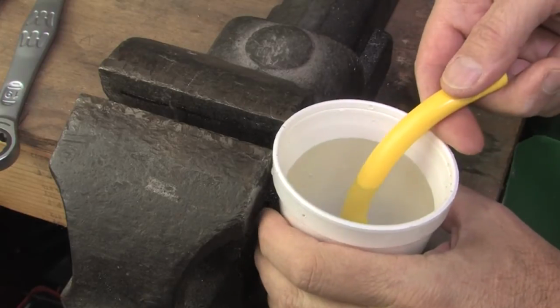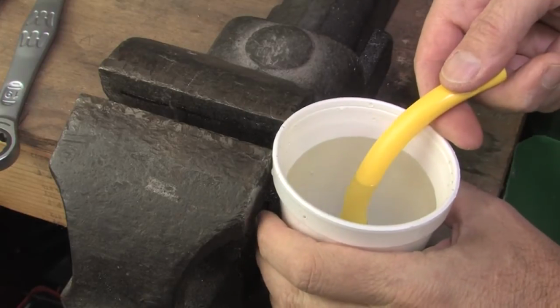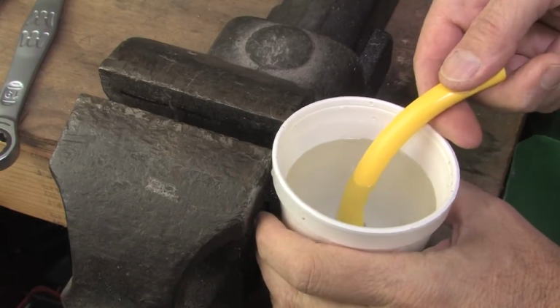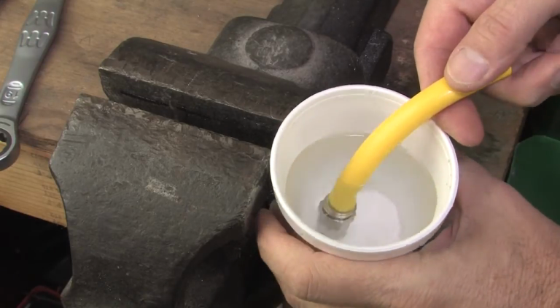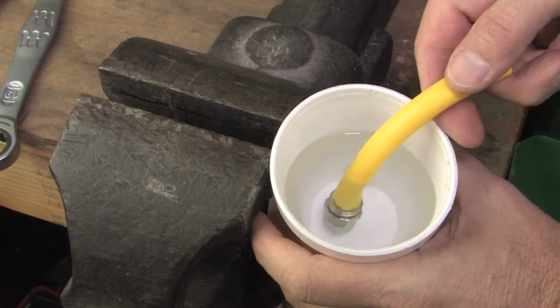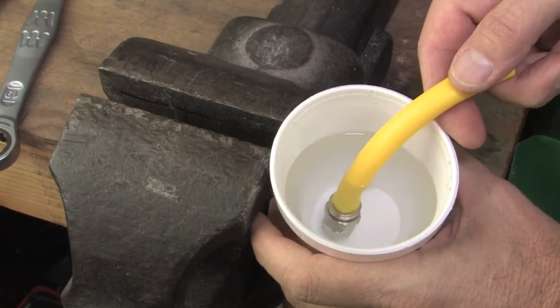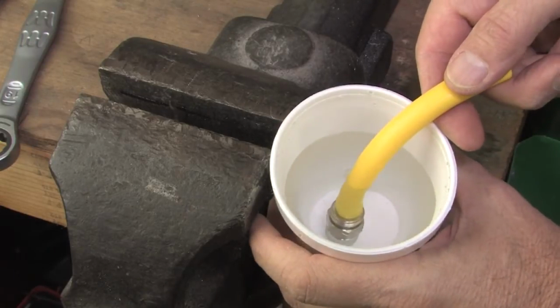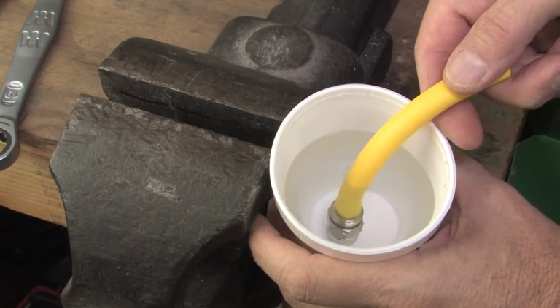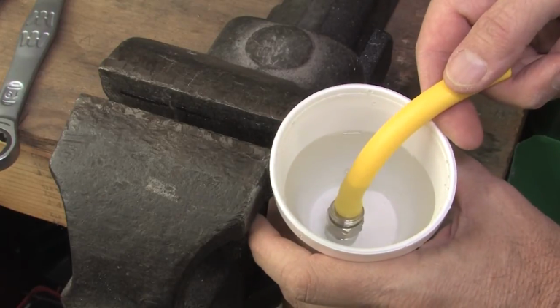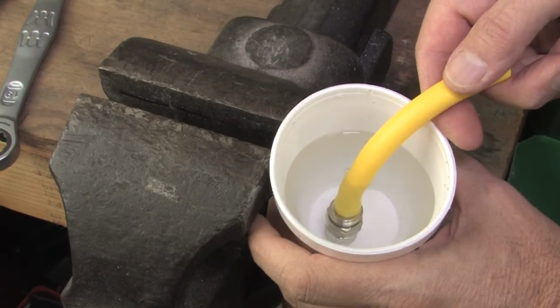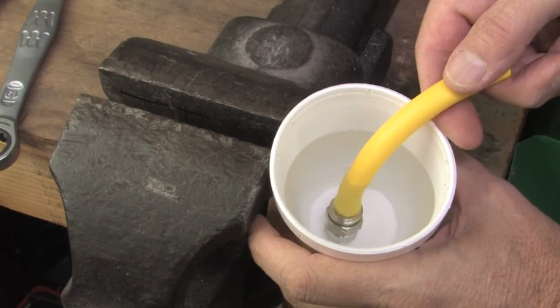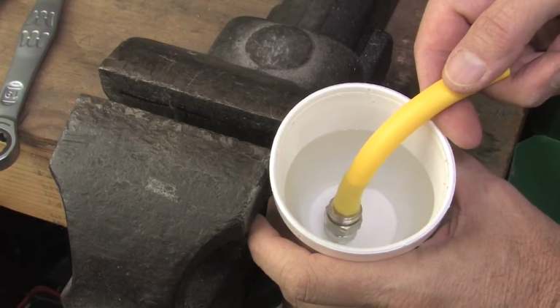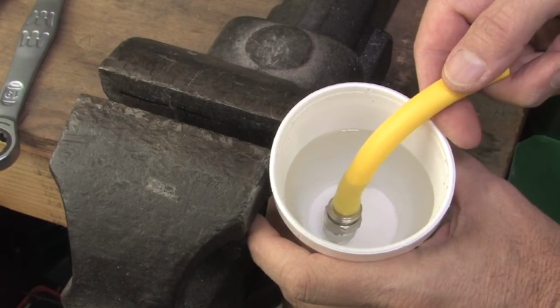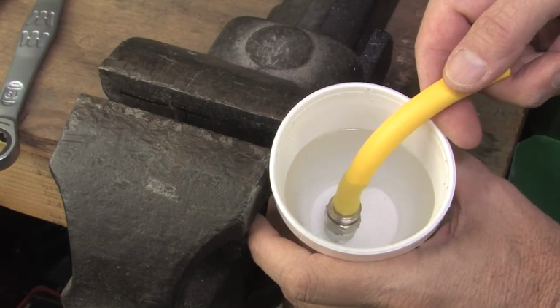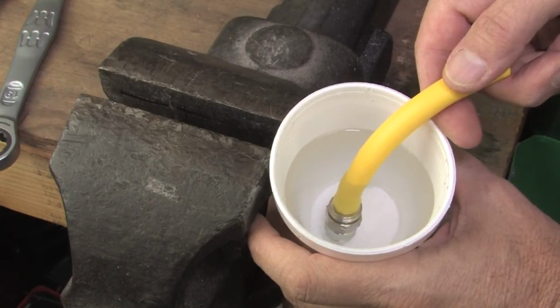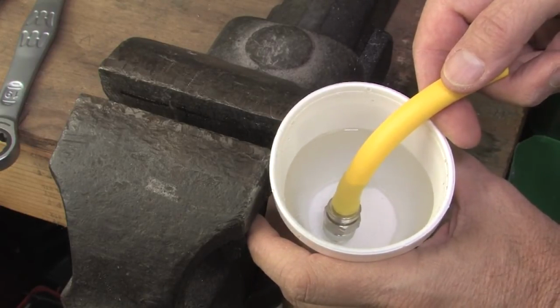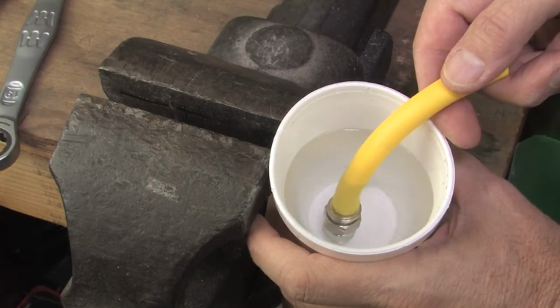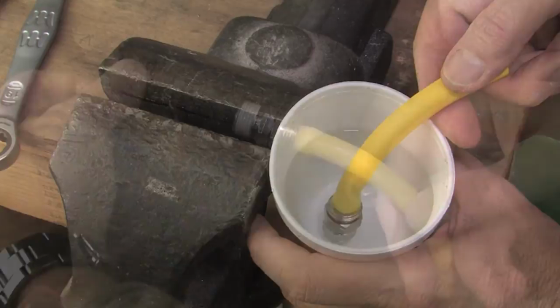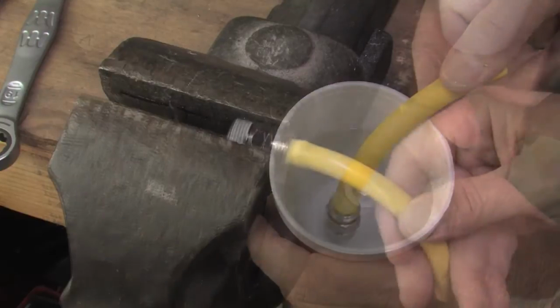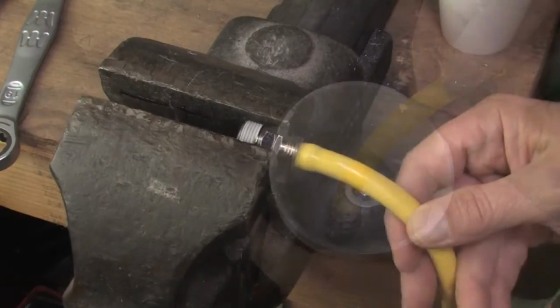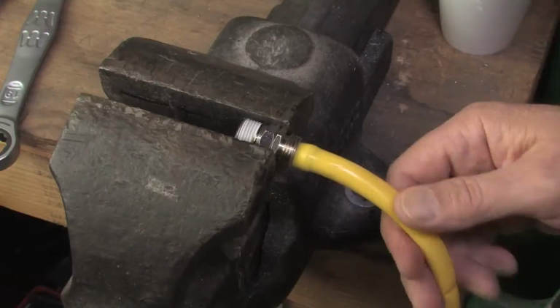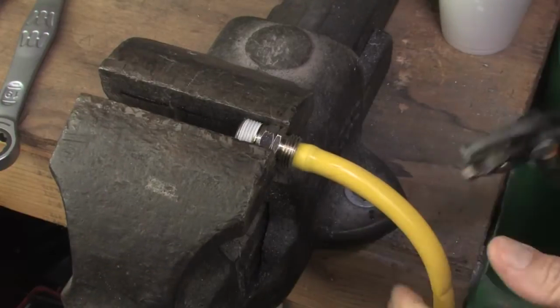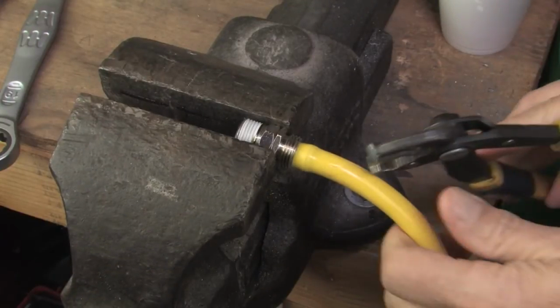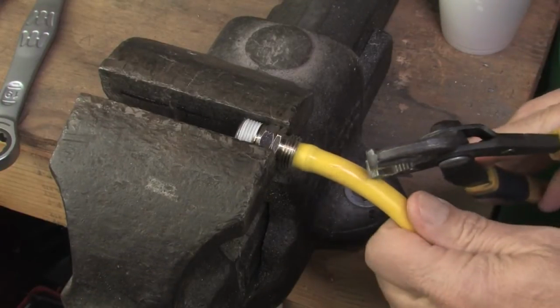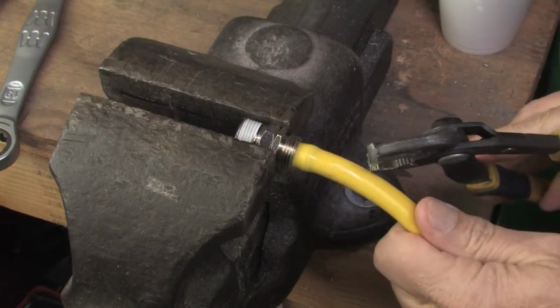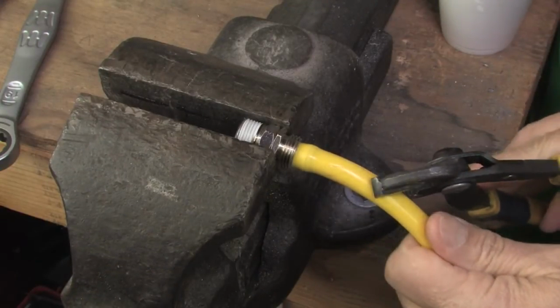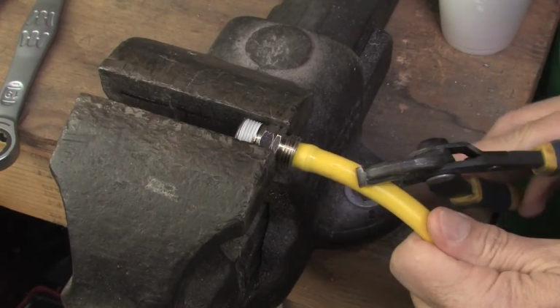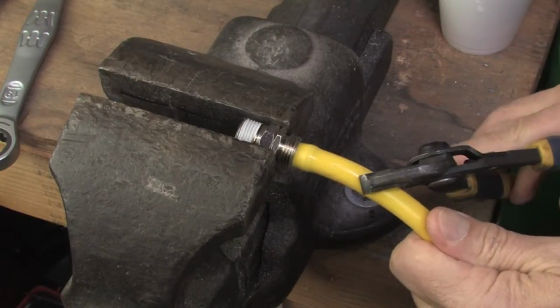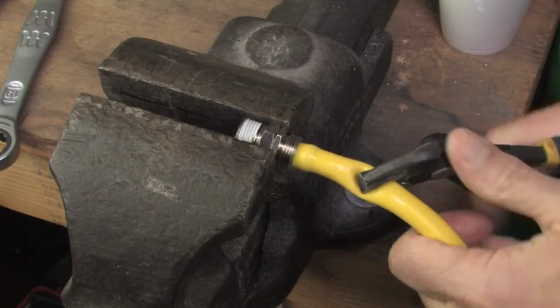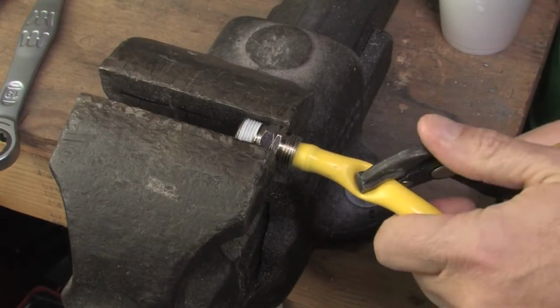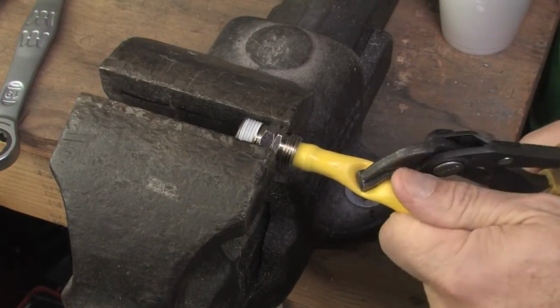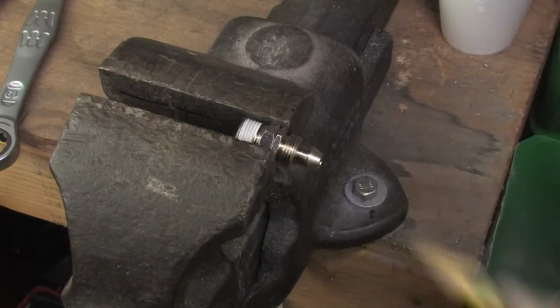I like to drop the whole thing in a cup of water that I heated in a microwave, just to make it a little more pliable. Then when you put it back in the vise, the hose pulls right off.